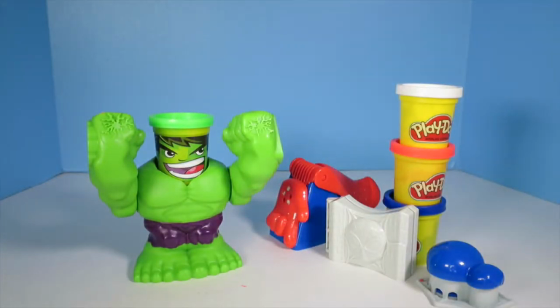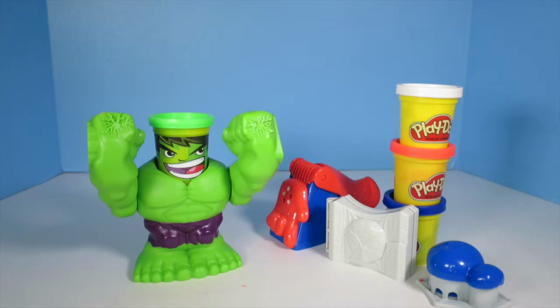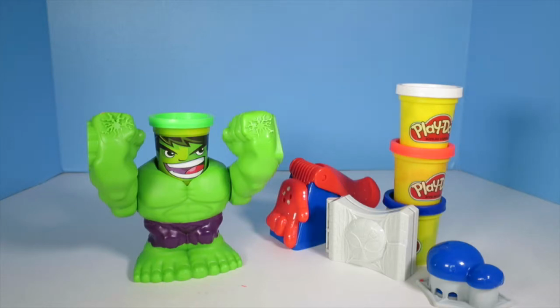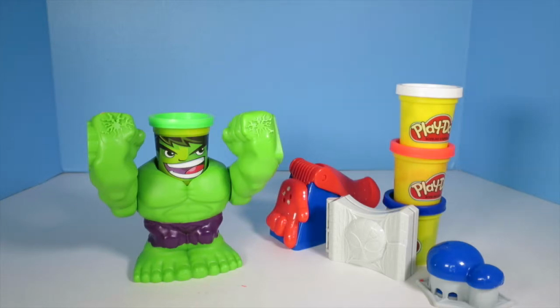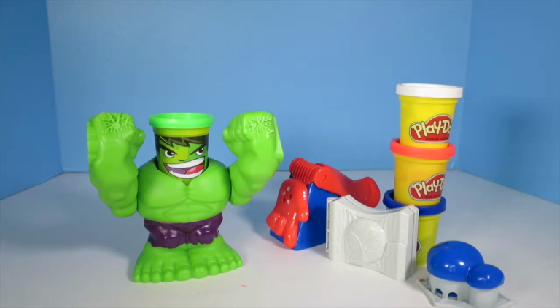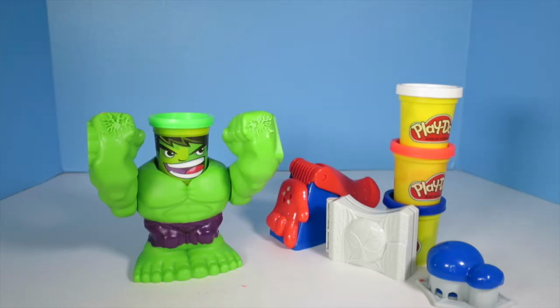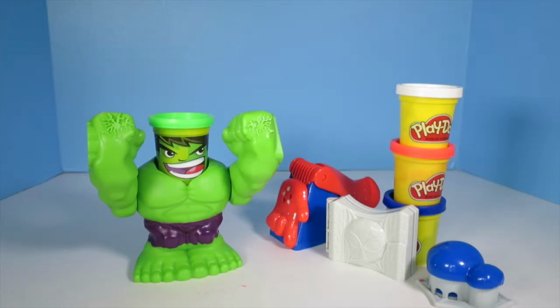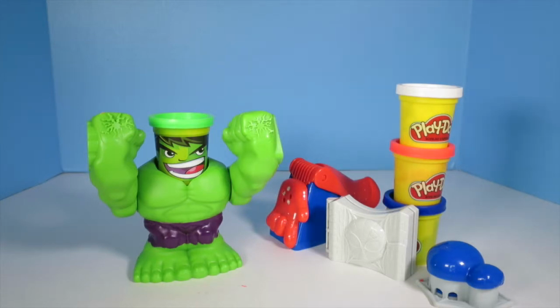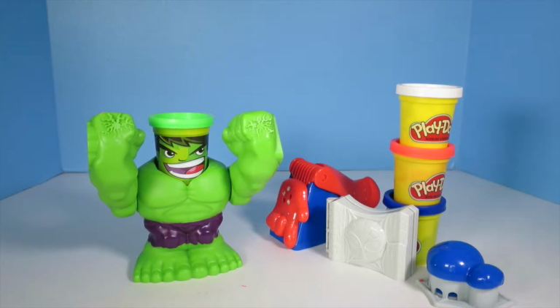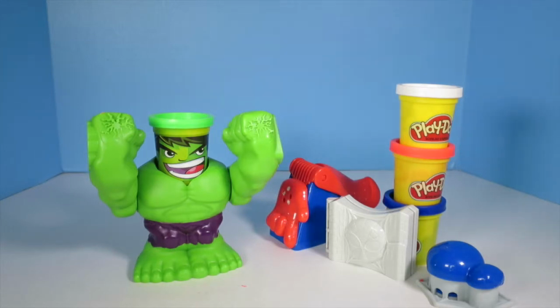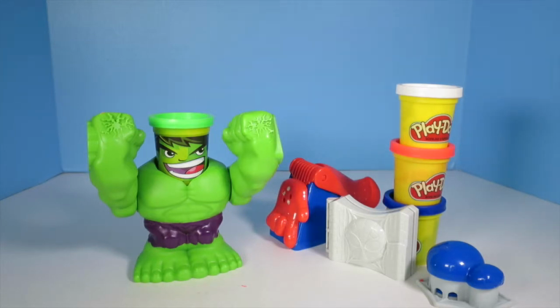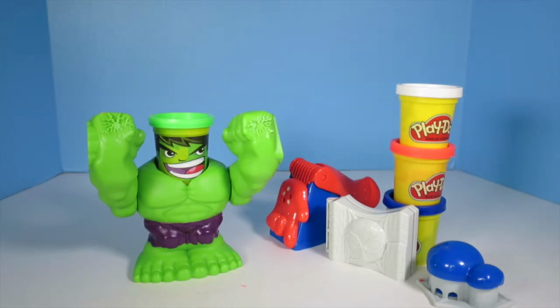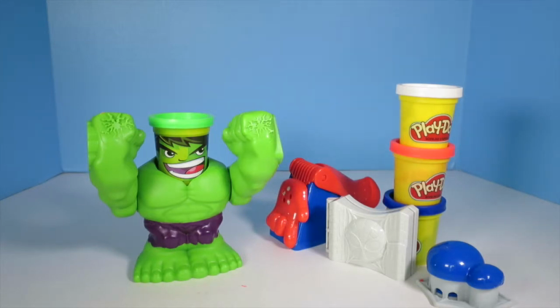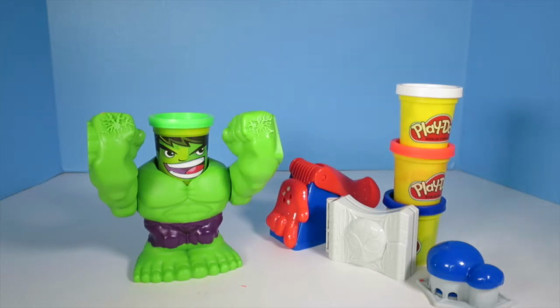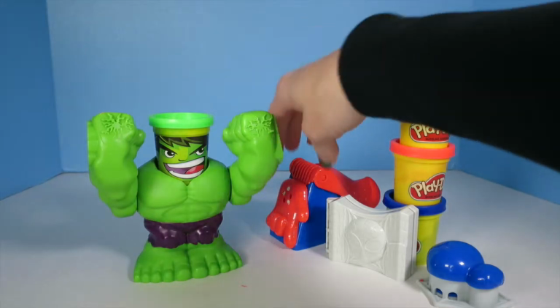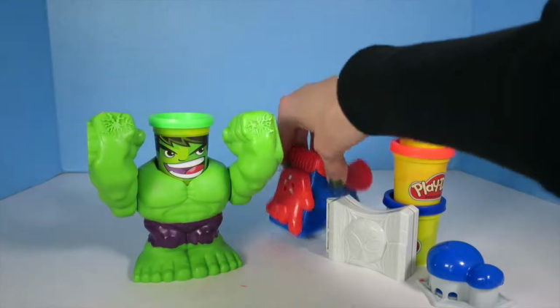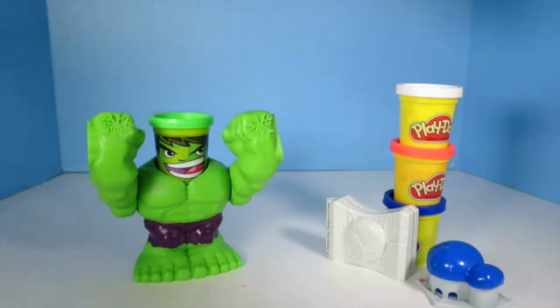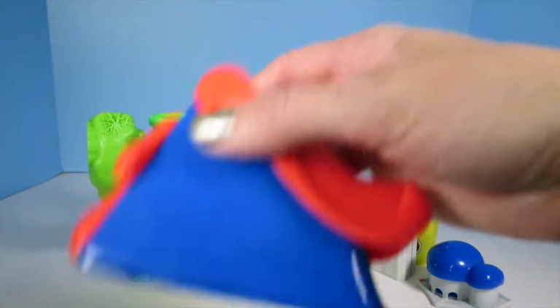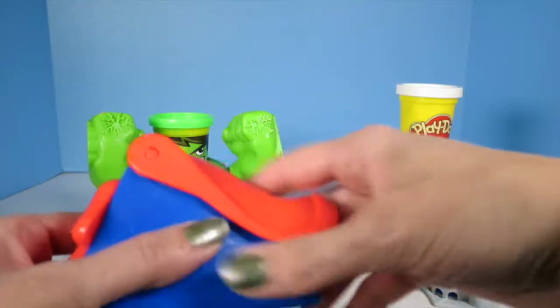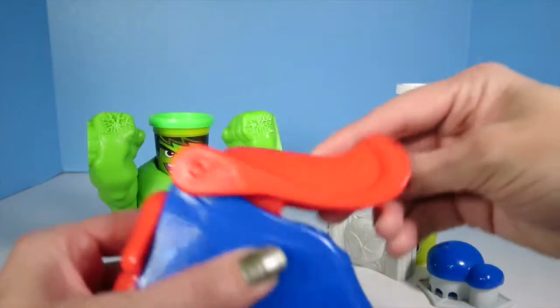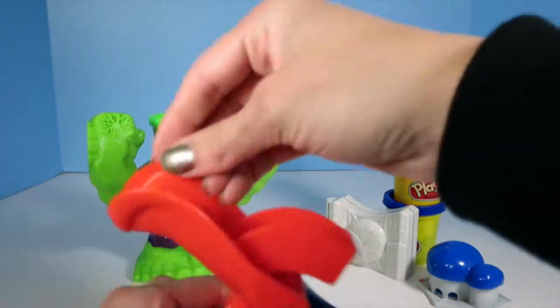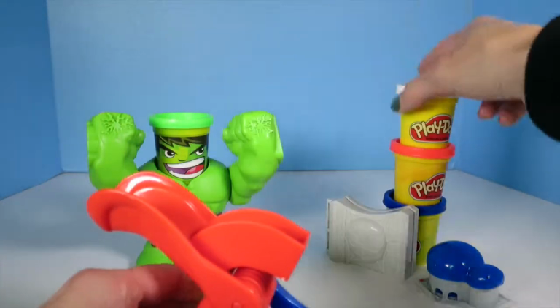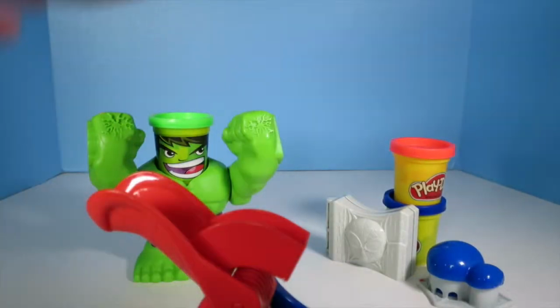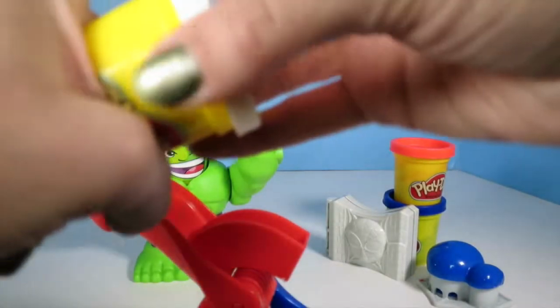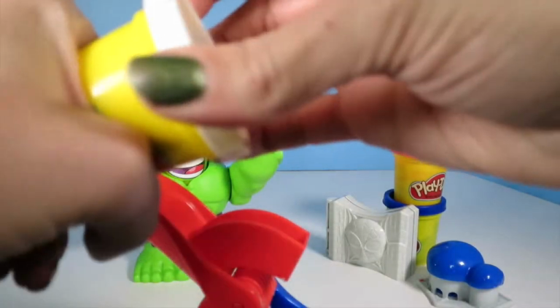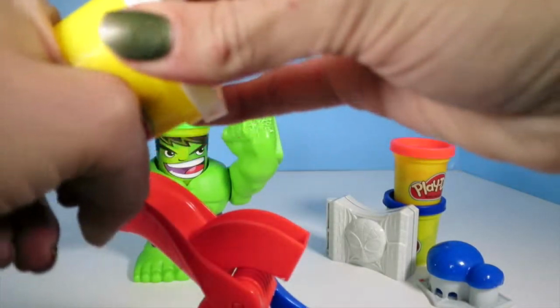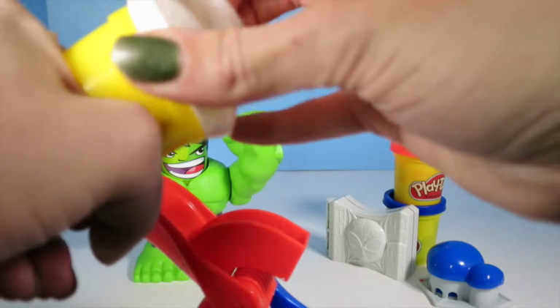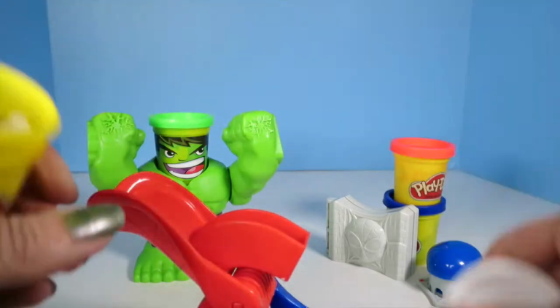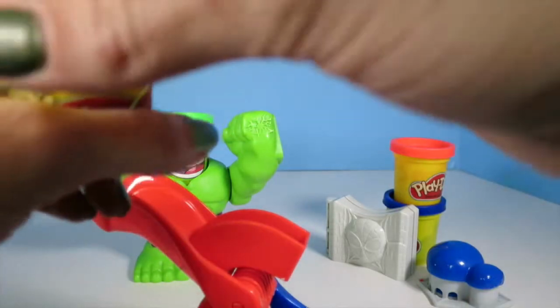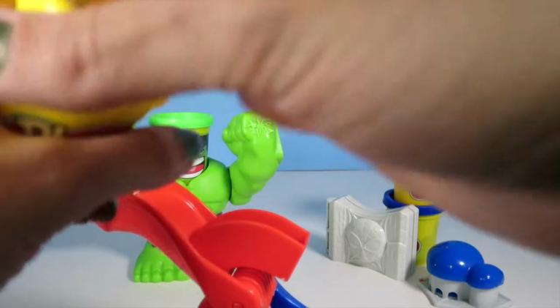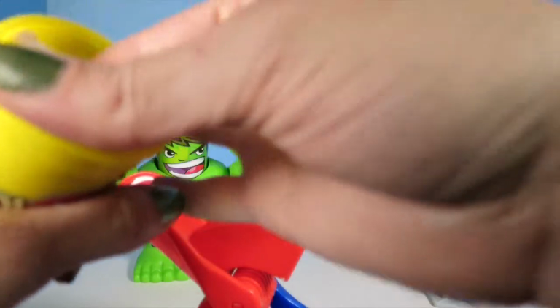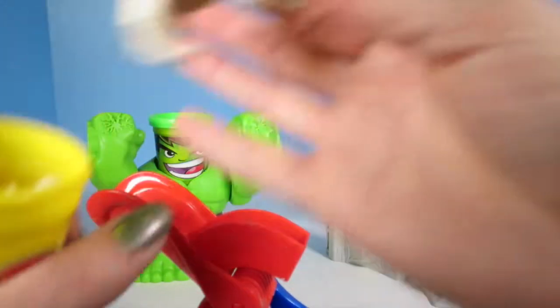So if they were to battle, which one would you choose? Make sure to let us know in the comments below. Check this out — we could put some Play-Doh in Spider-Man's hand. No big deal.